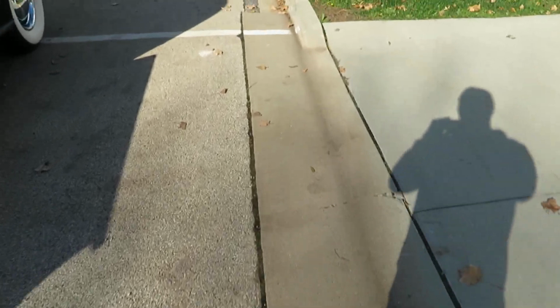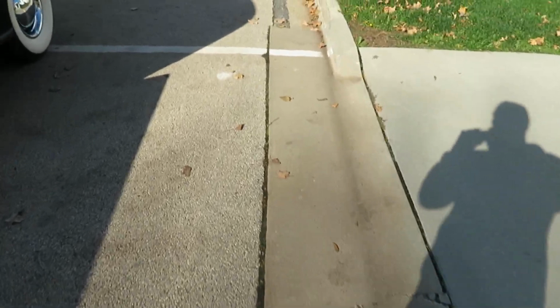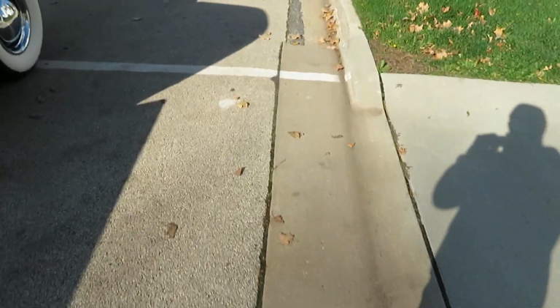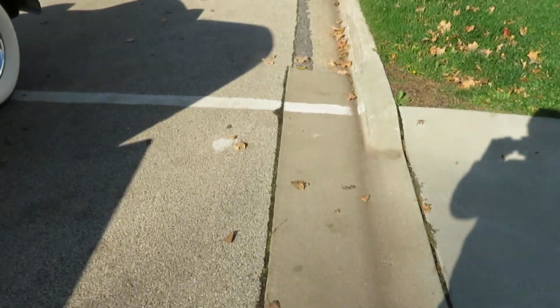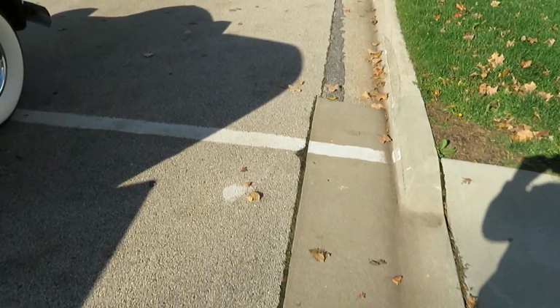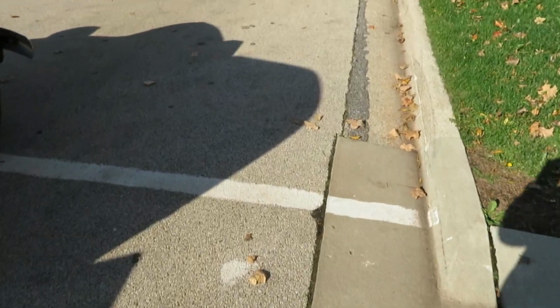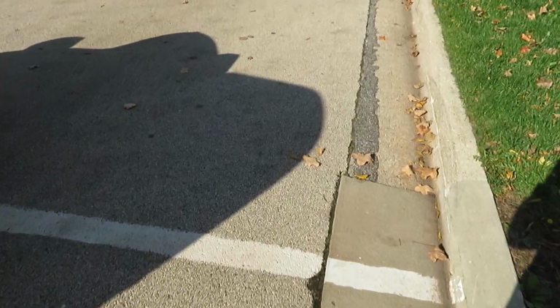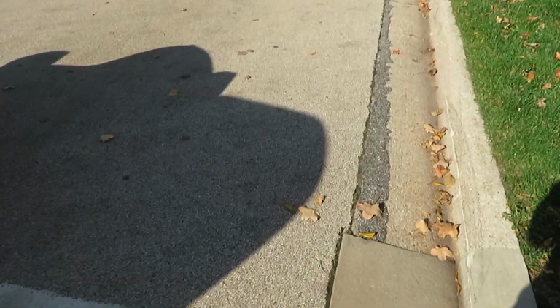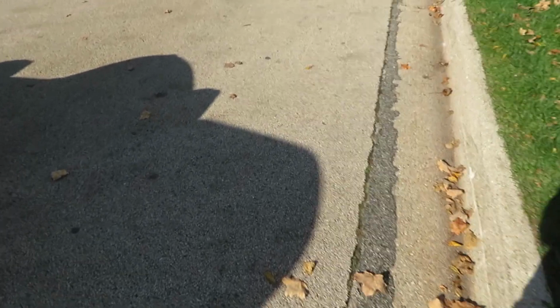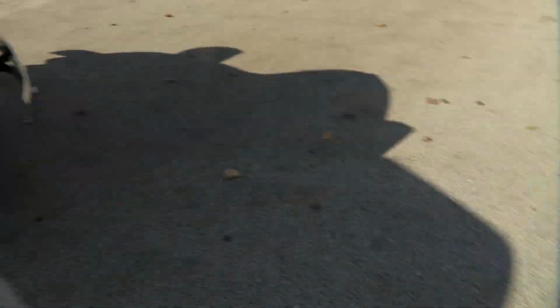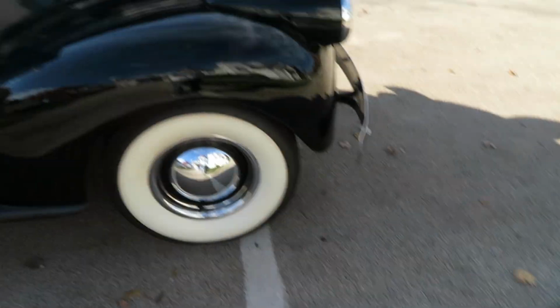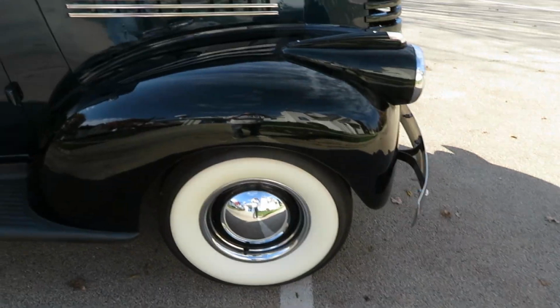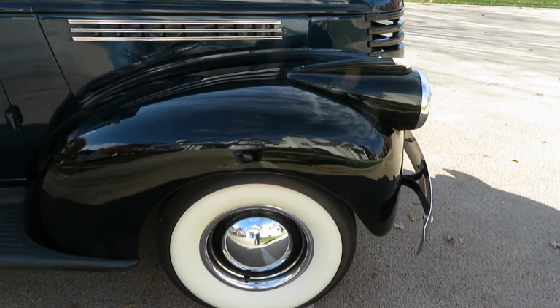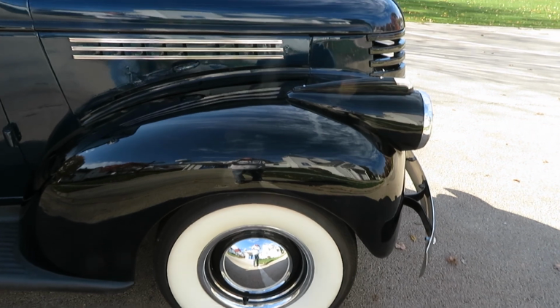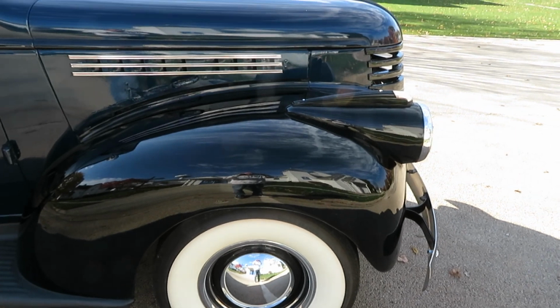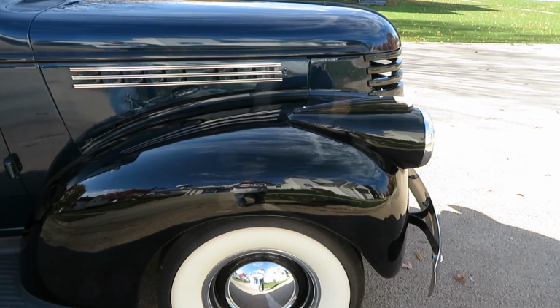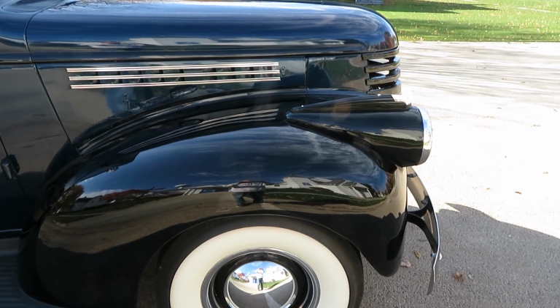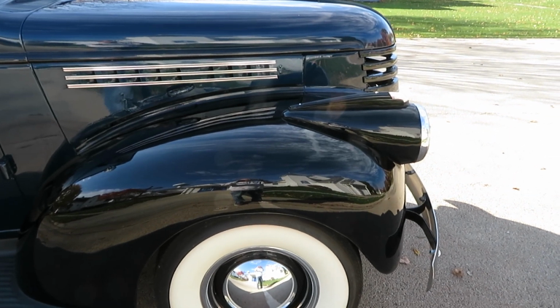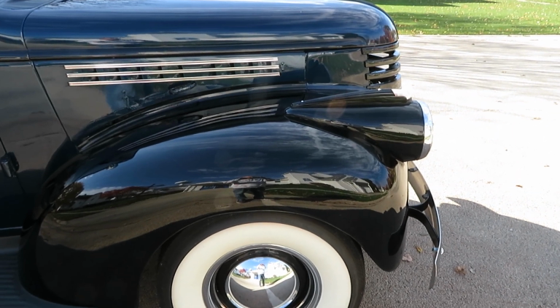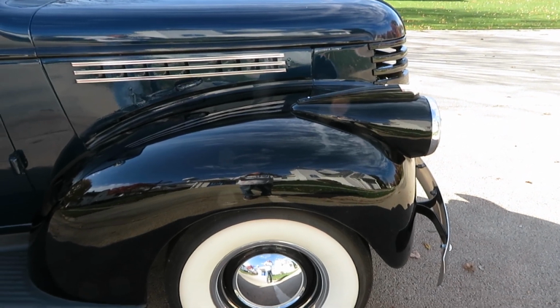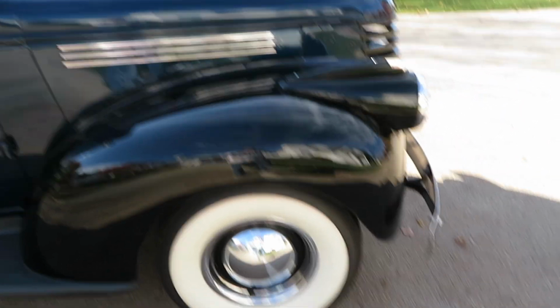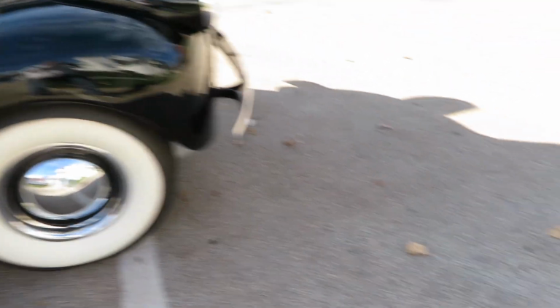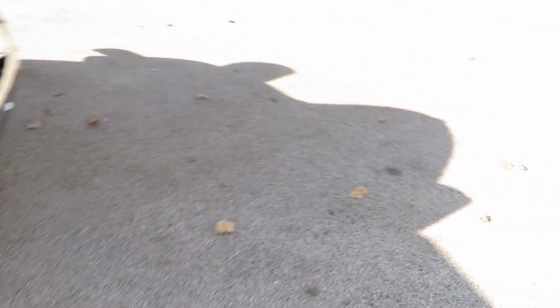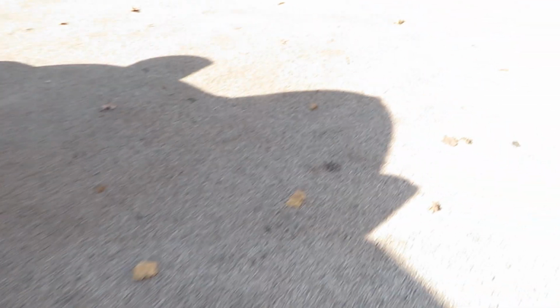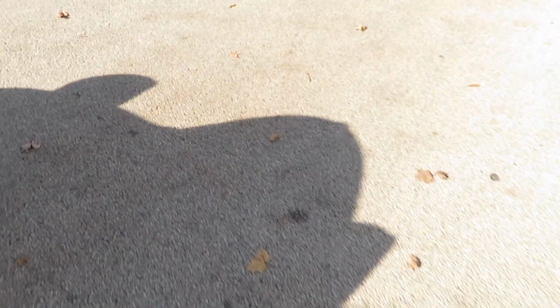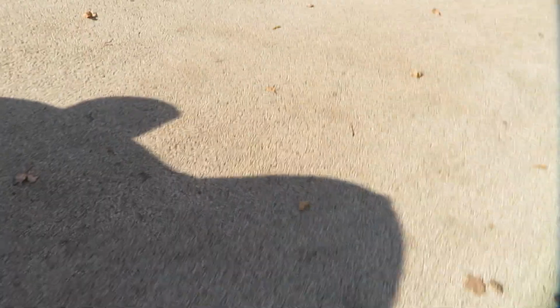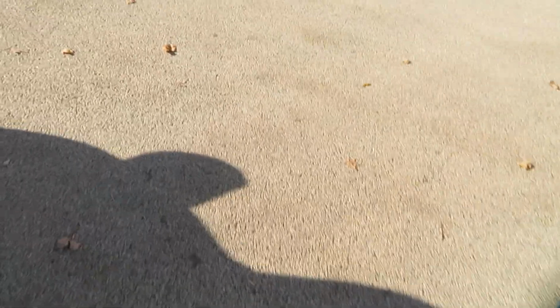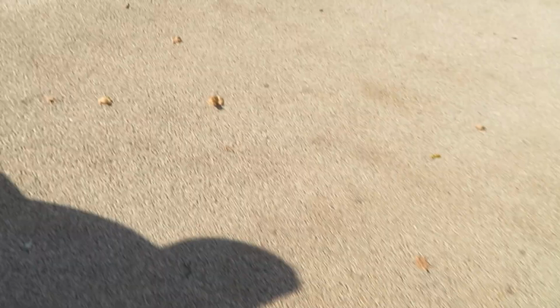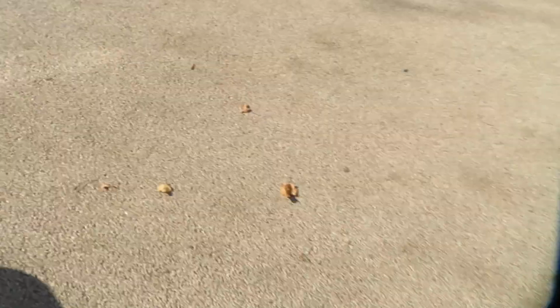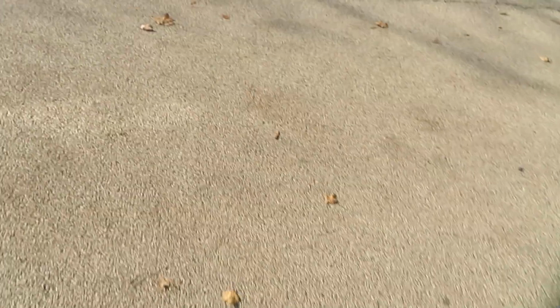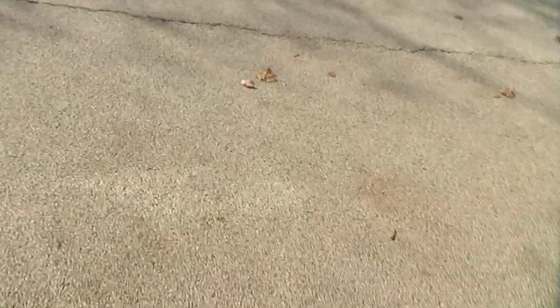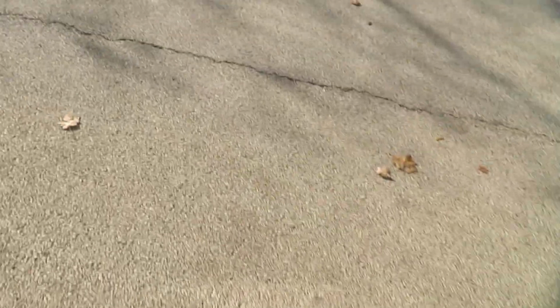Stainless steel gas tank. No rust in the cab corners. You can see that one blinking real good right here. There are lots of parts that go with the truck.